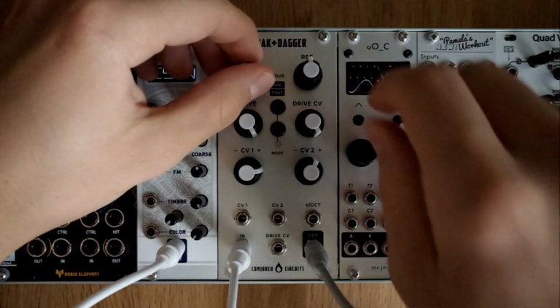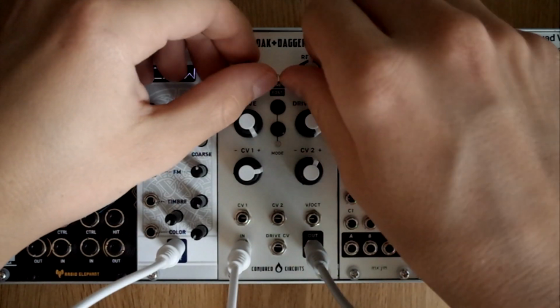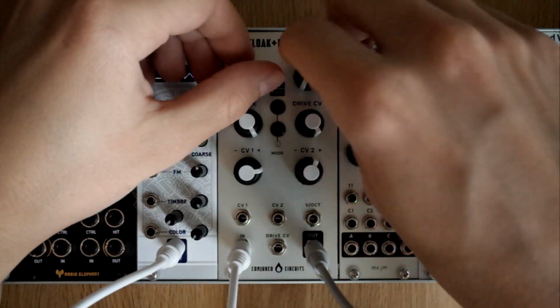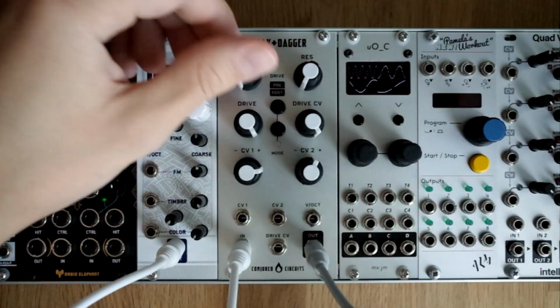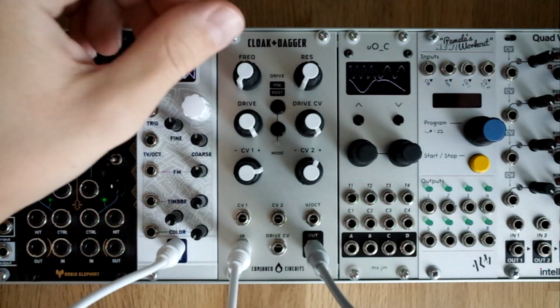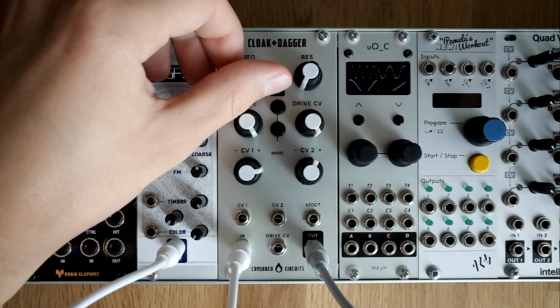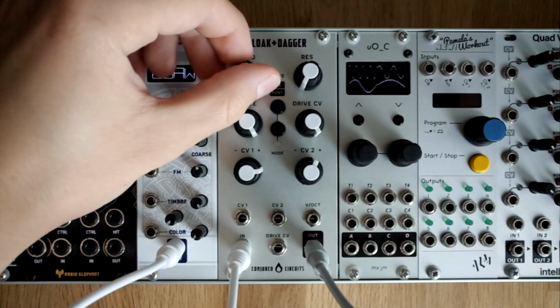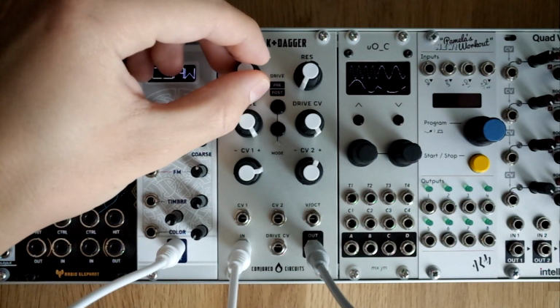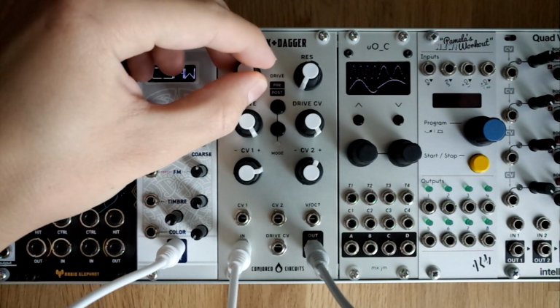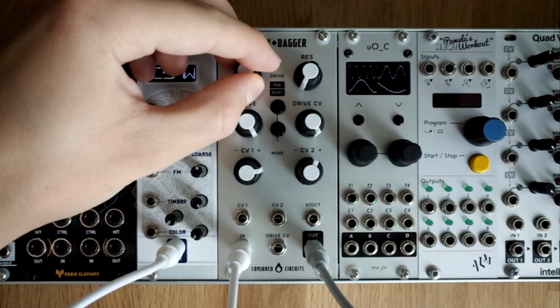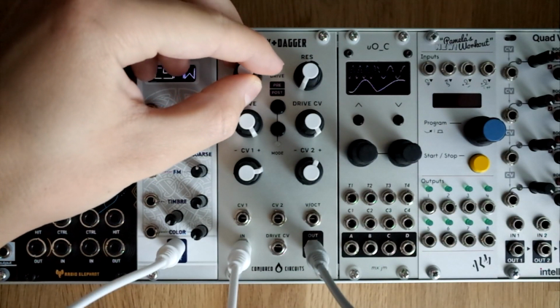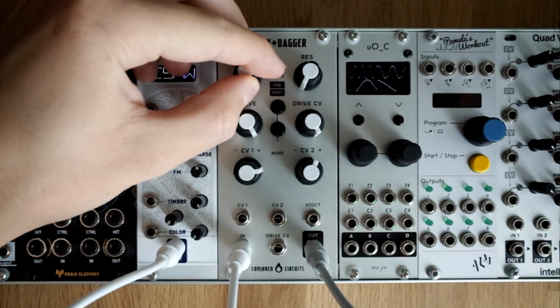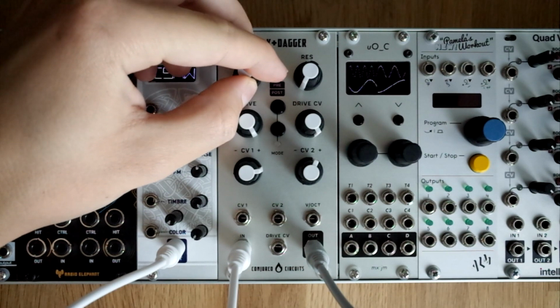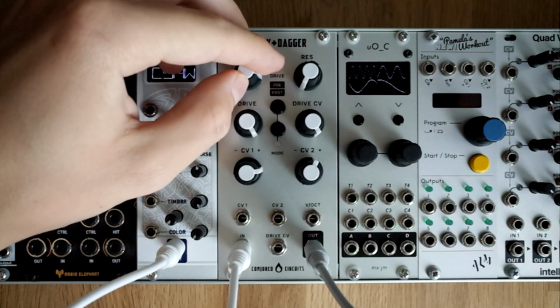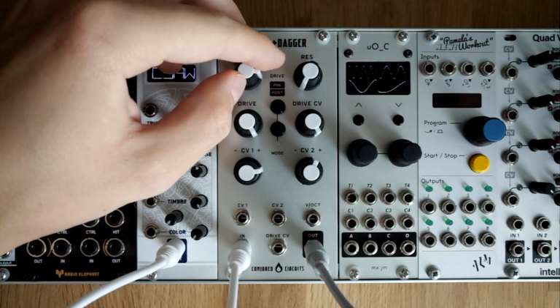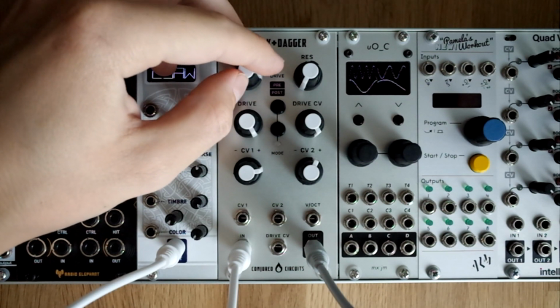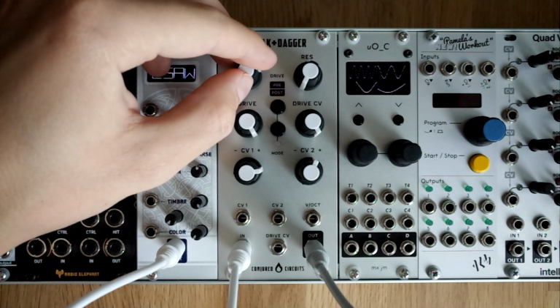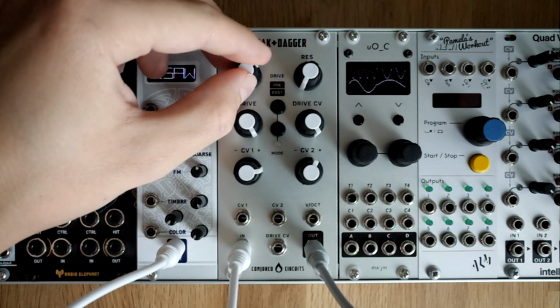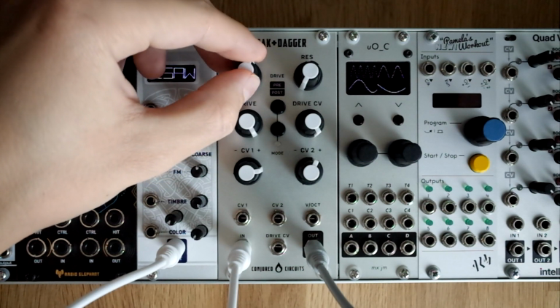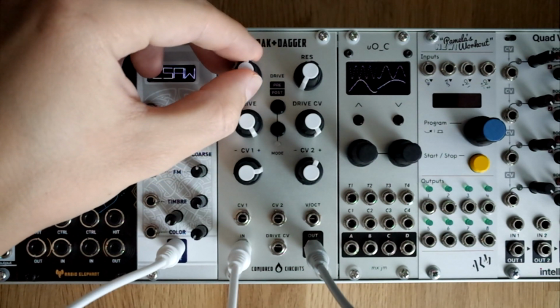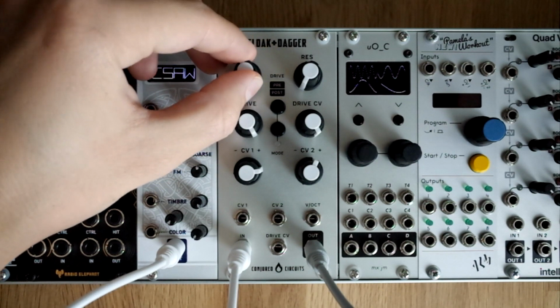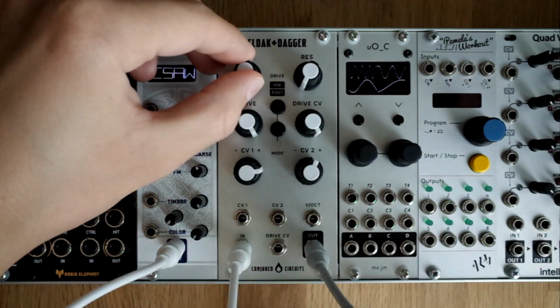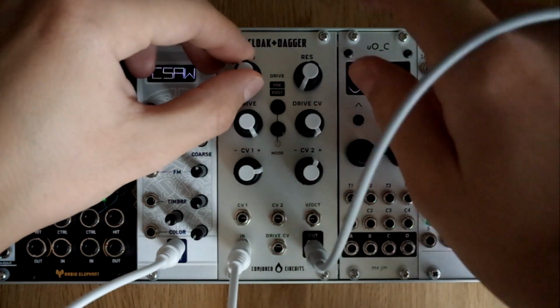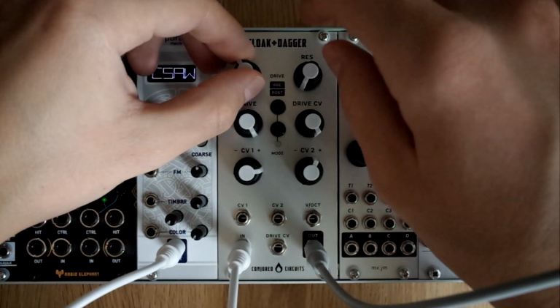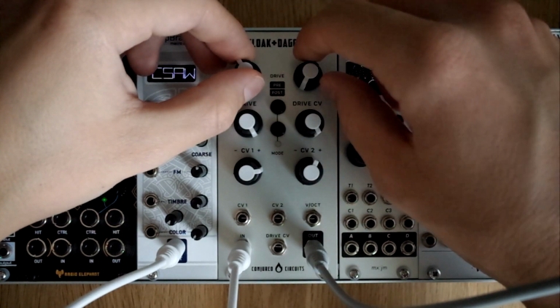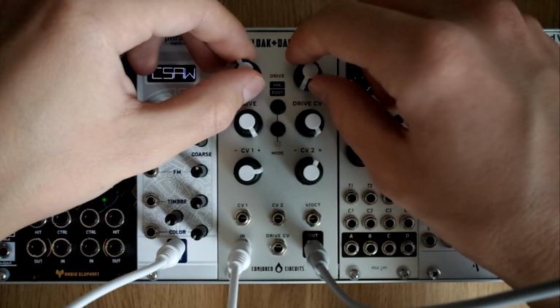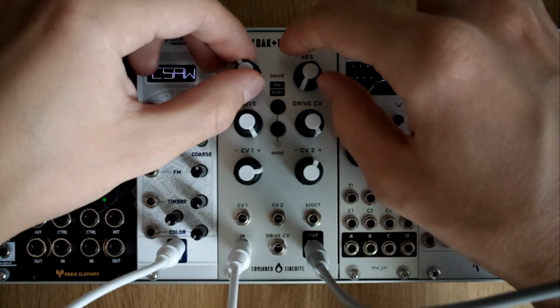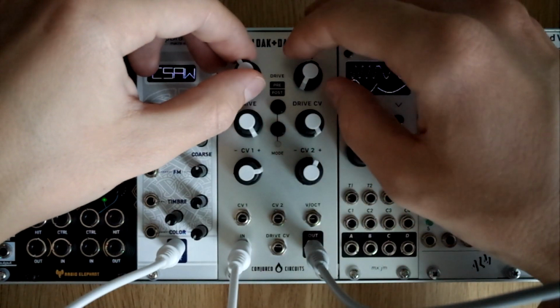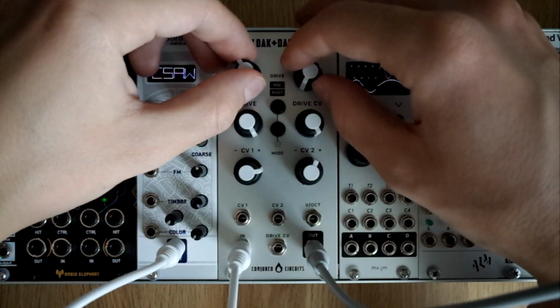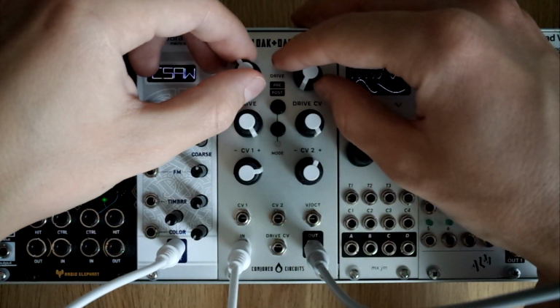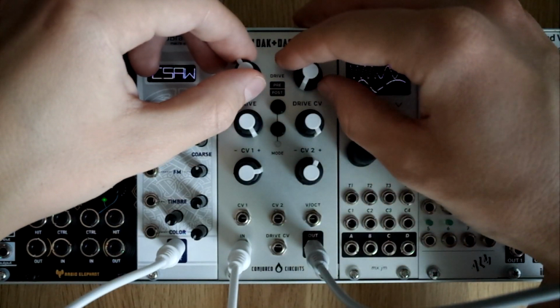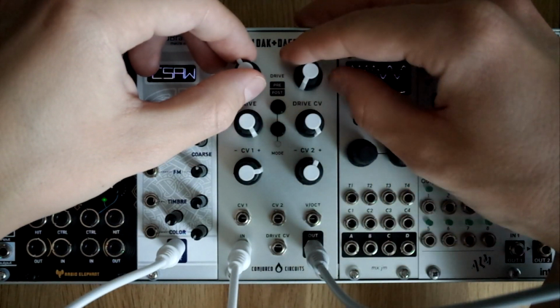Let's turn off the resonance. This filter has a resonance compensation circuit for compensating for the loss of low frequencies as you turn up the resonance.